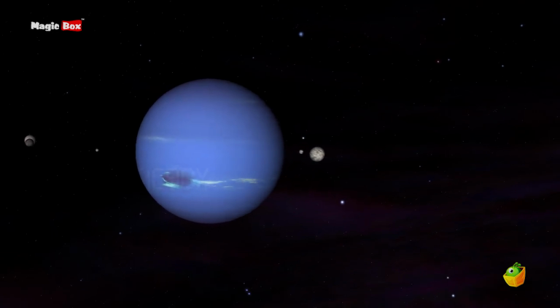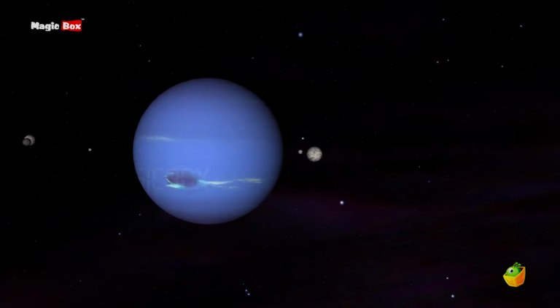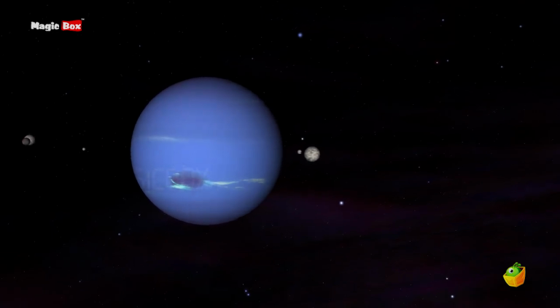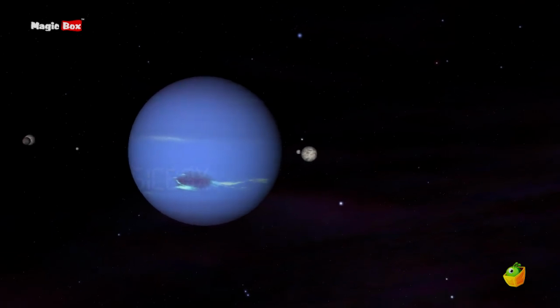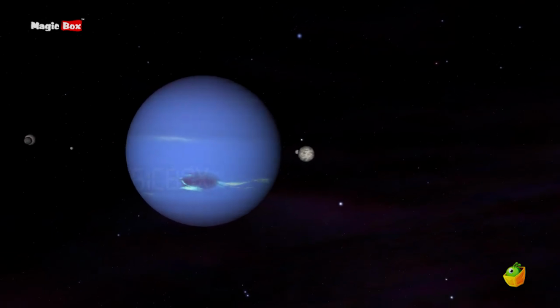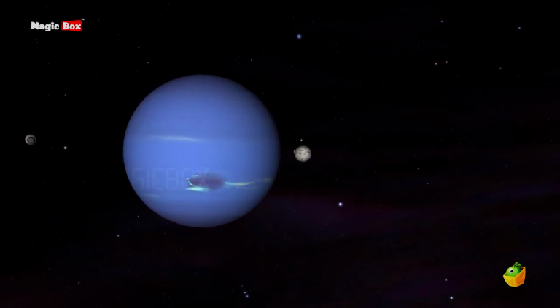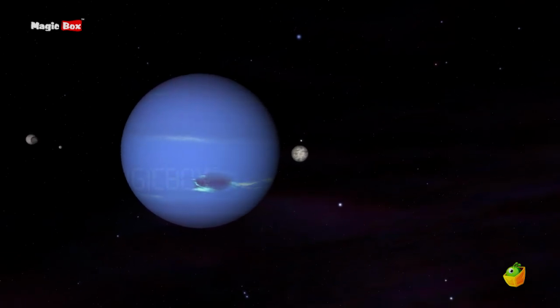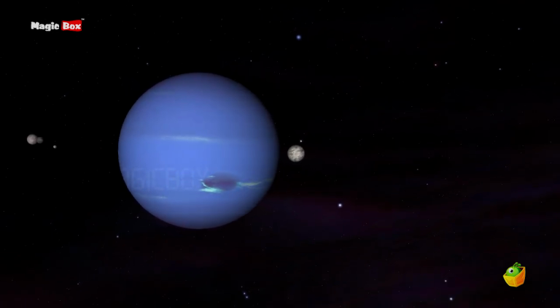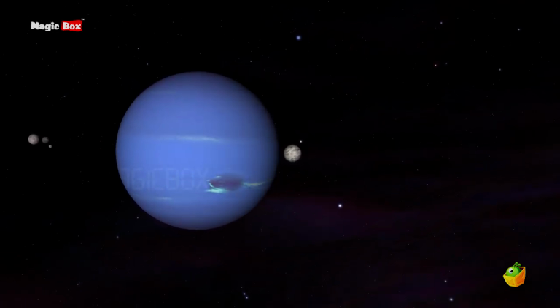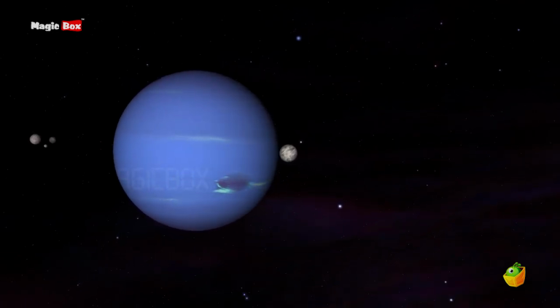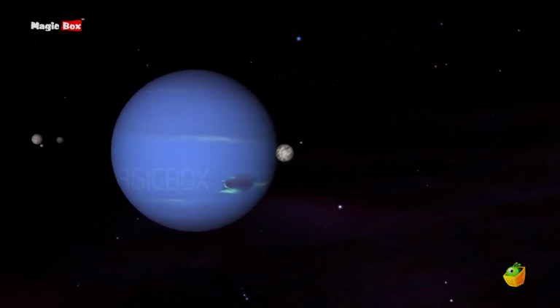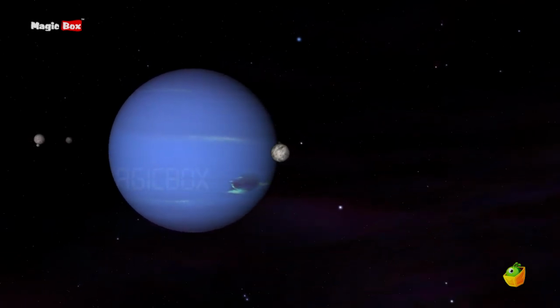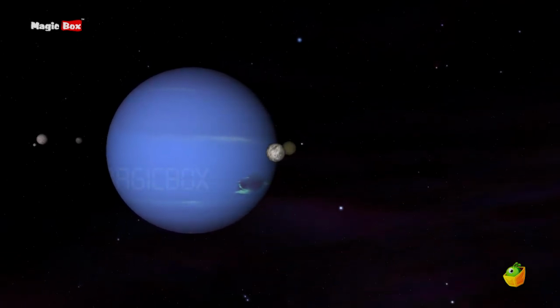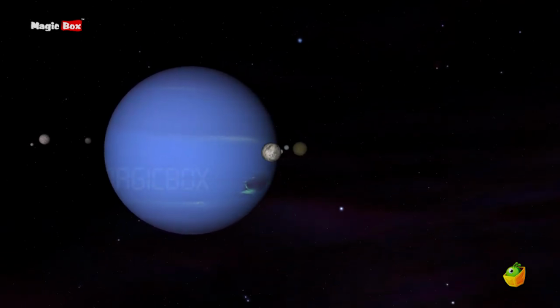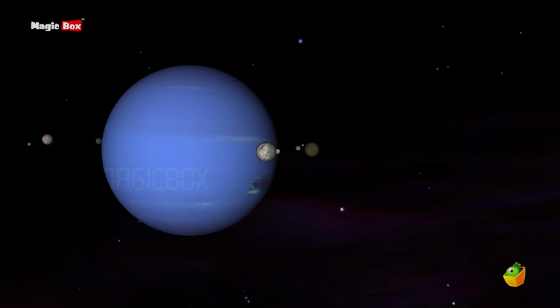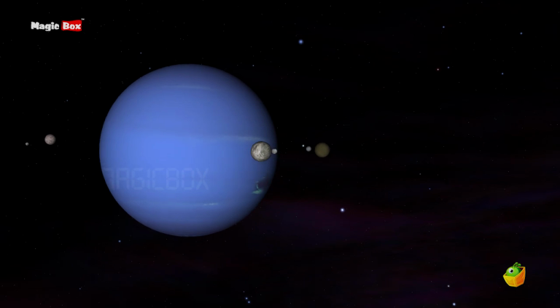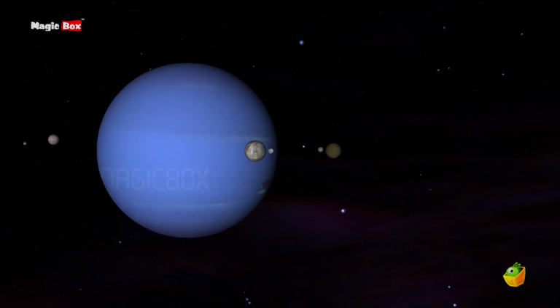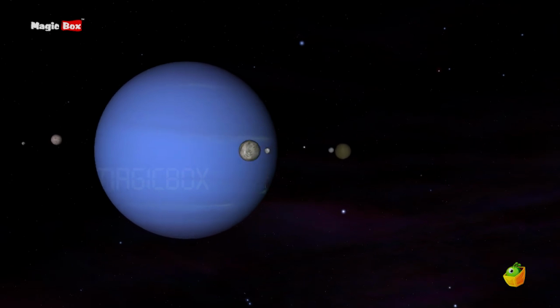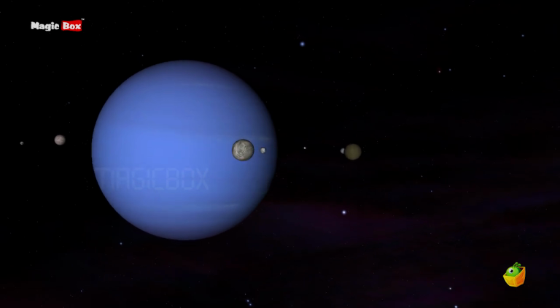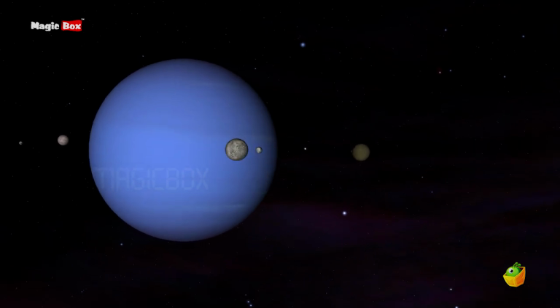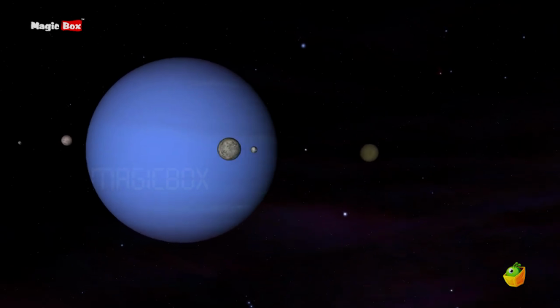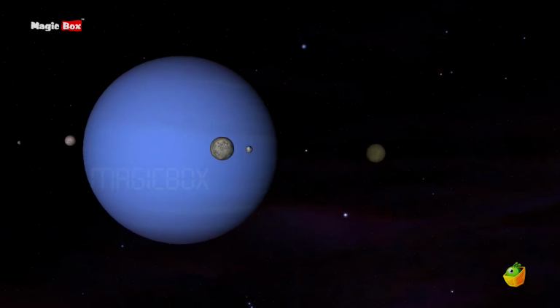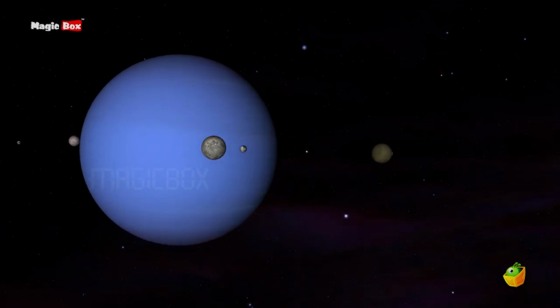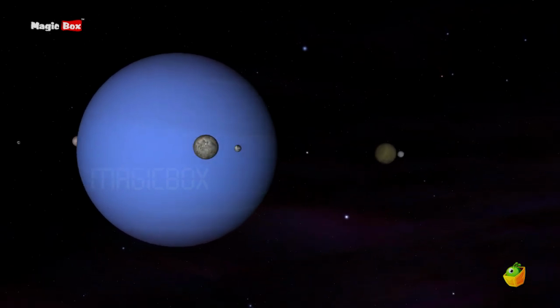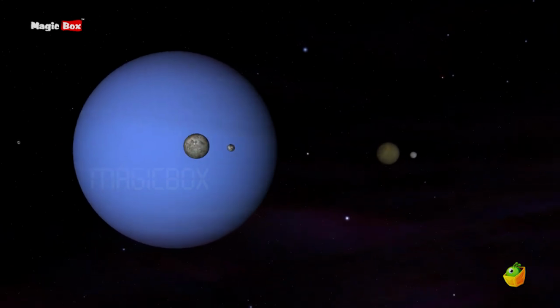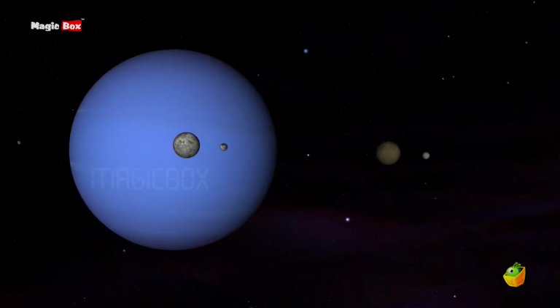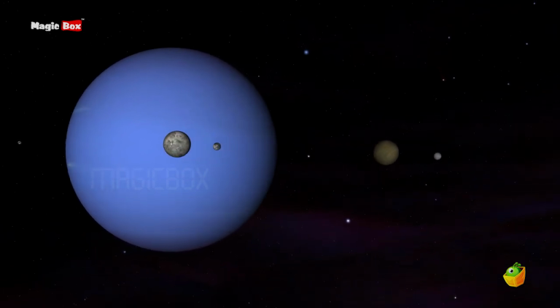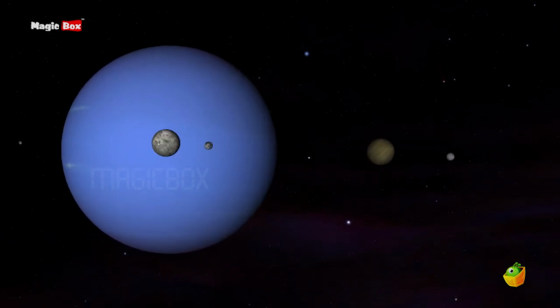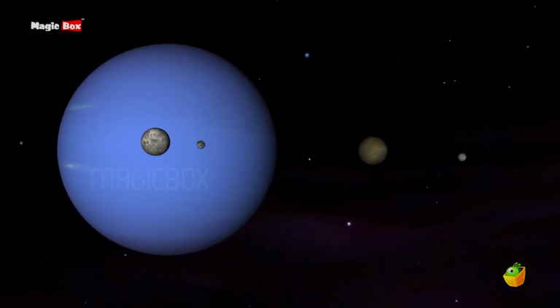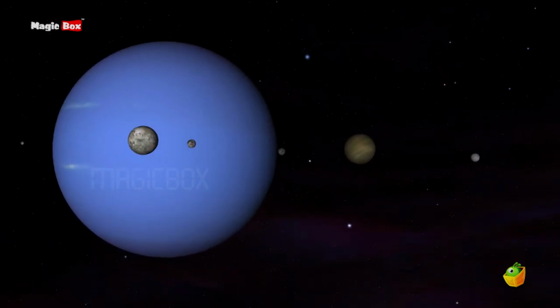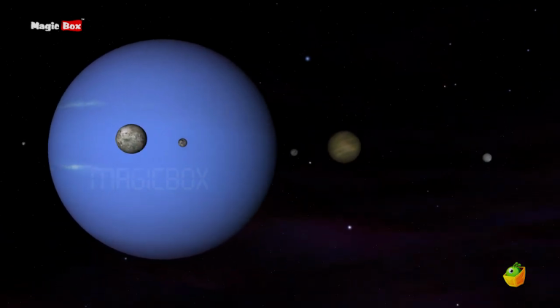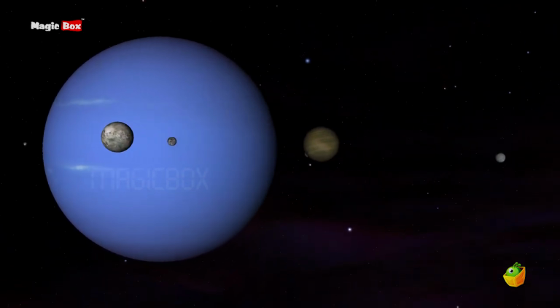Triton is the coldest place in the solar system. The temperature of this moon is about minus 240 degrees Celsius.